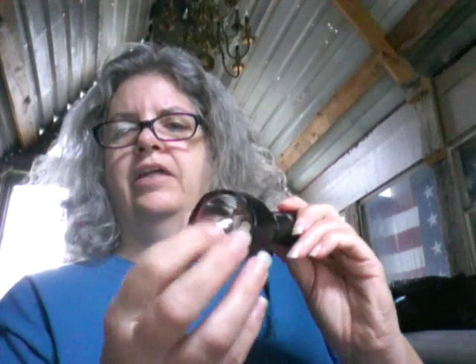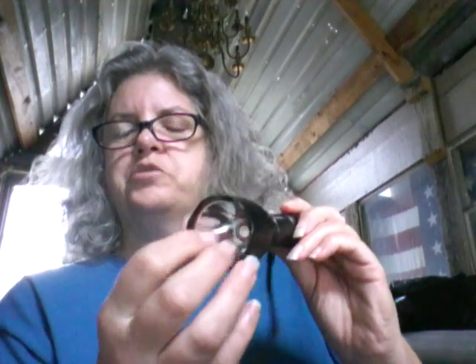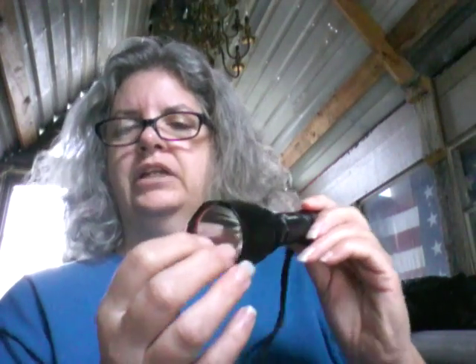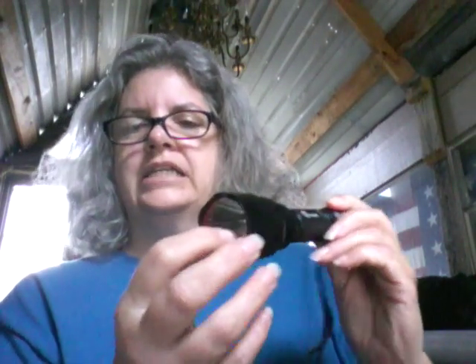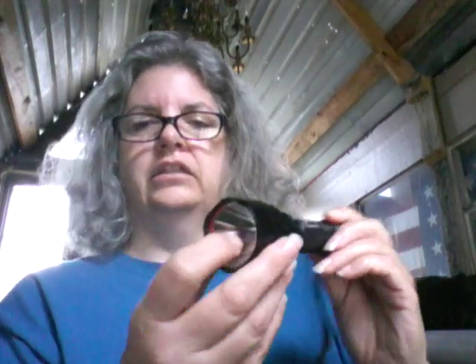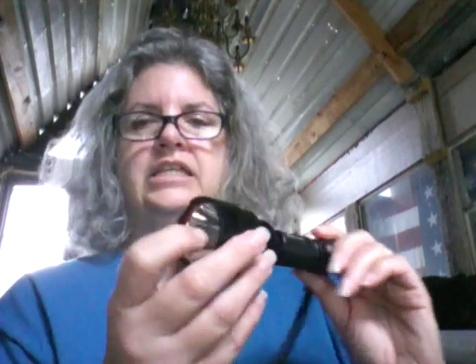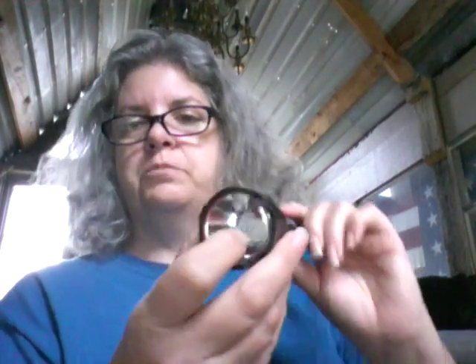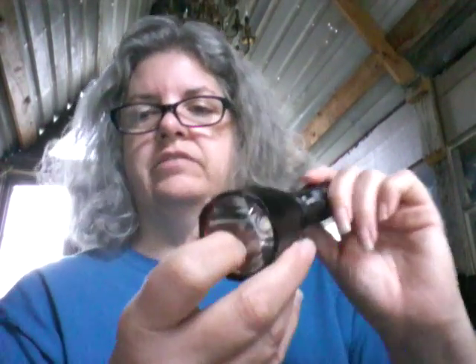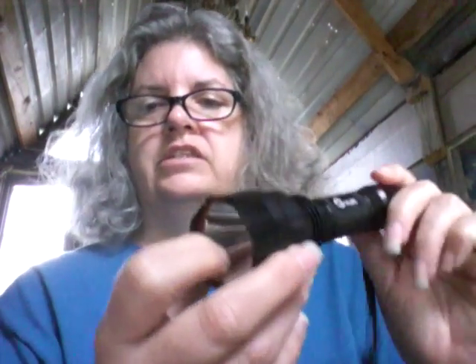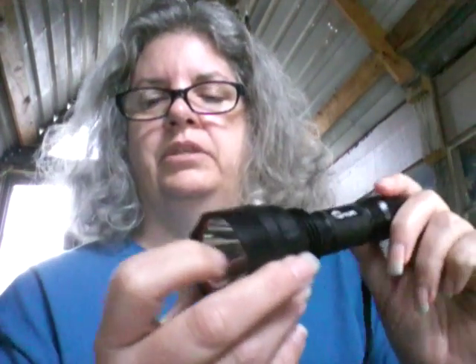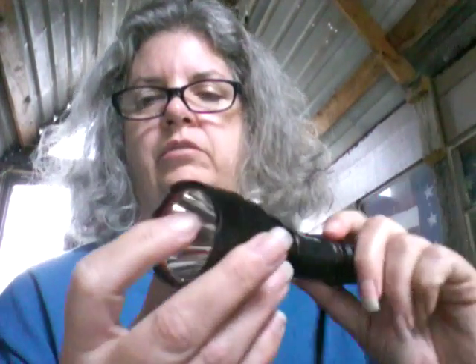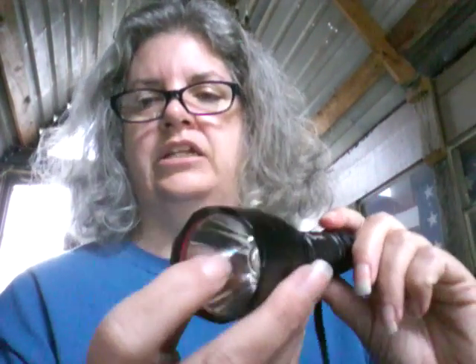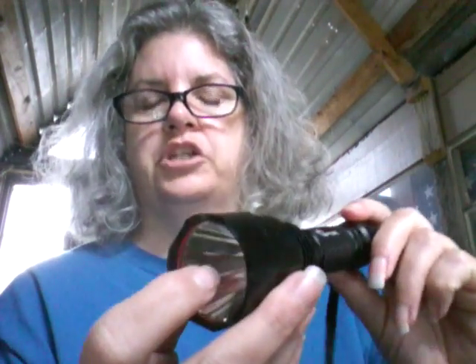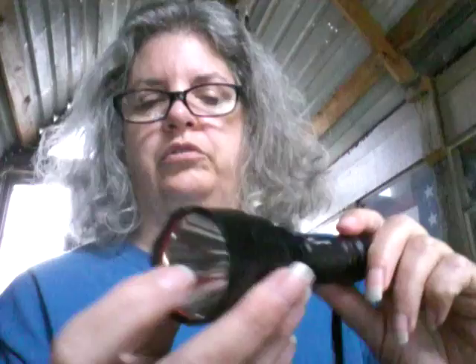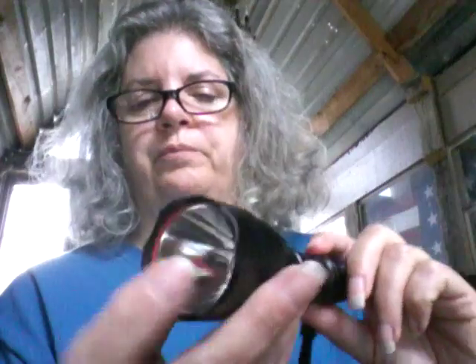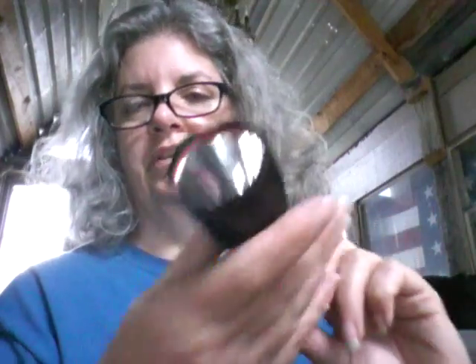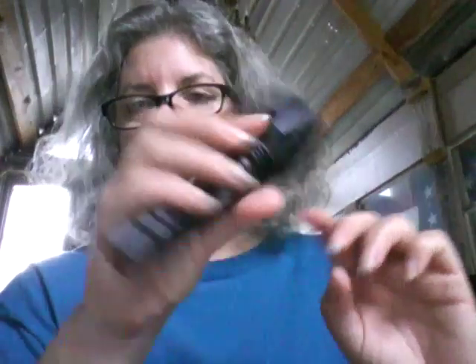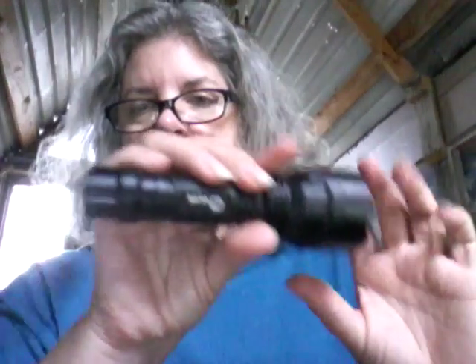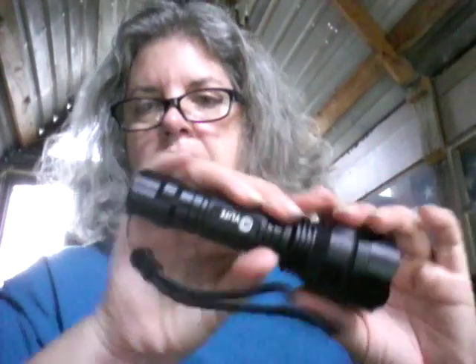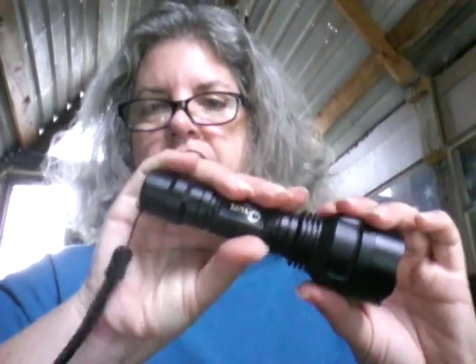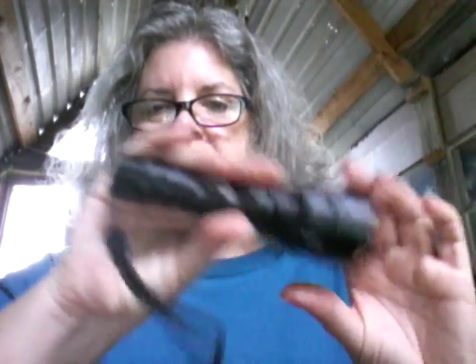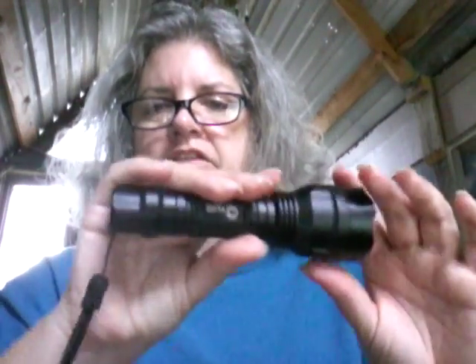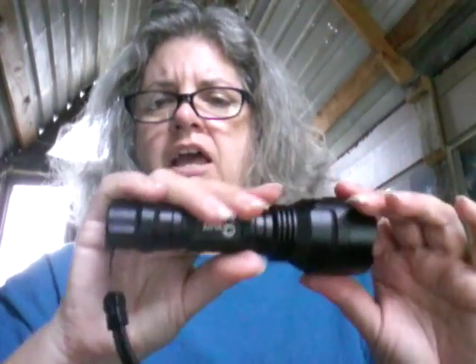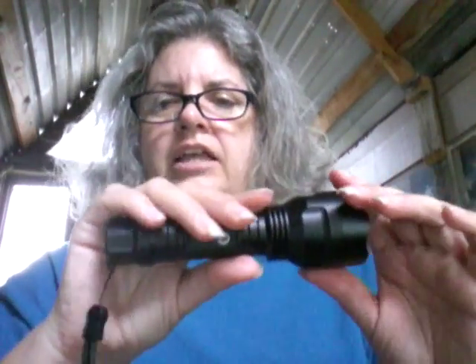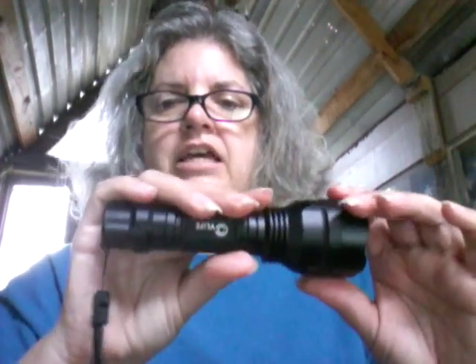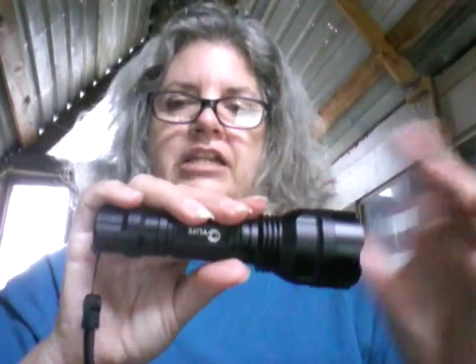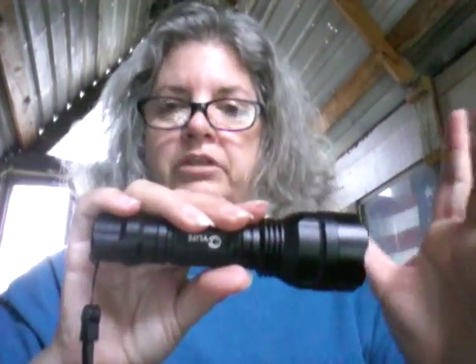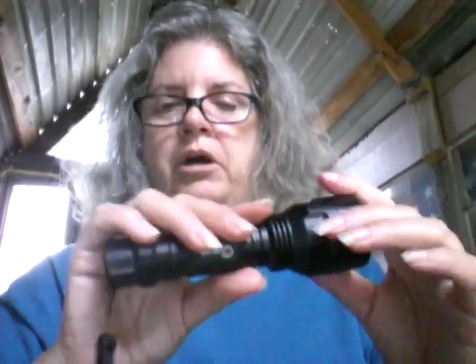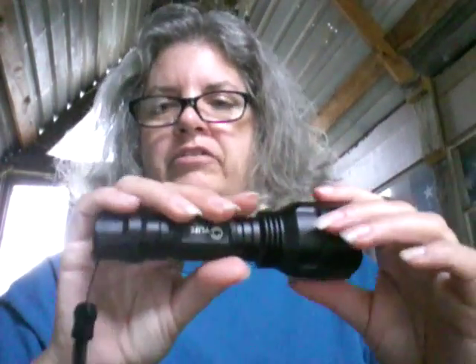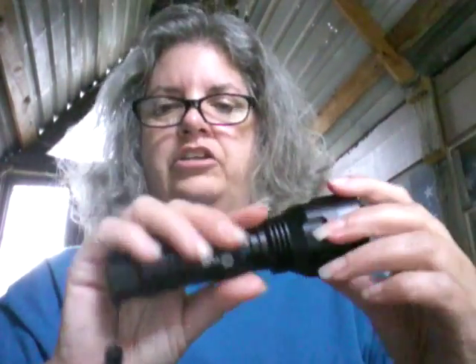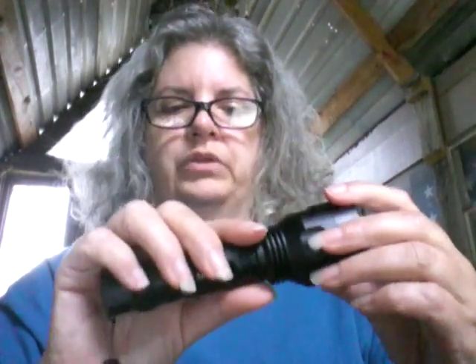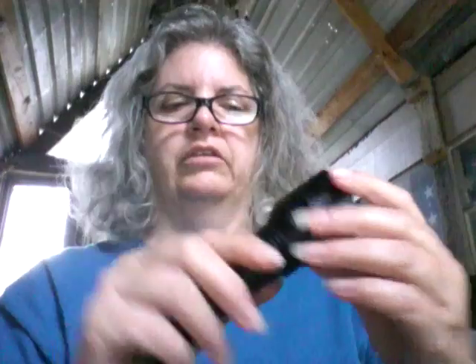This one is a little less expensive than some of the other ones that I showed you. It's a little bit smaller, as you can see. It's not terribly small, but it's not a huge one either.